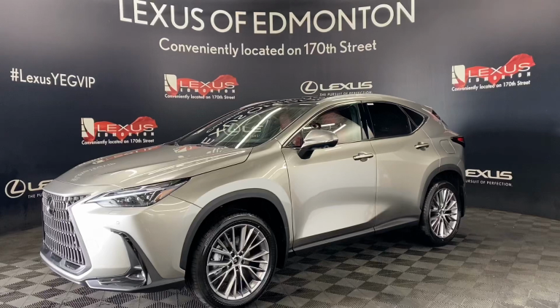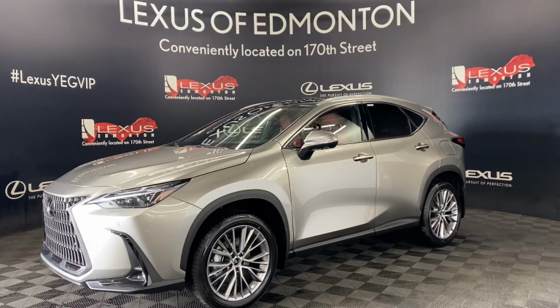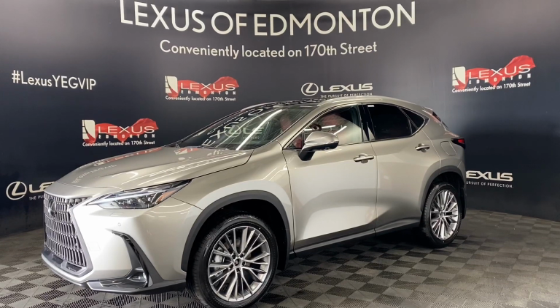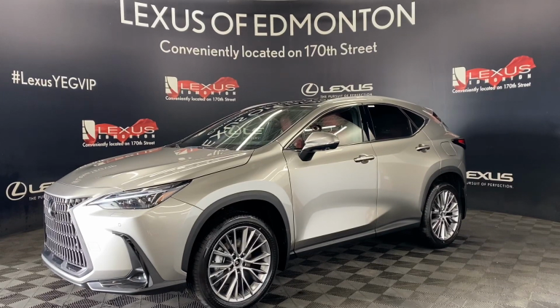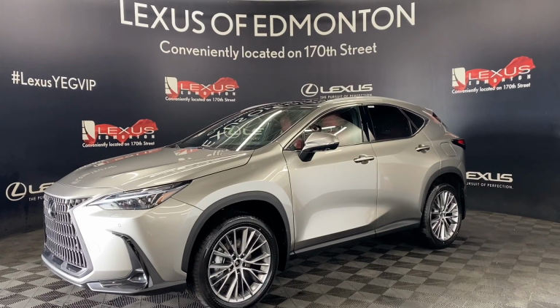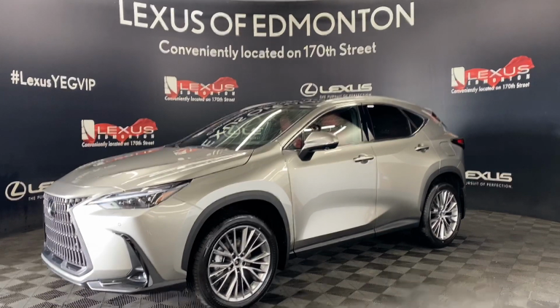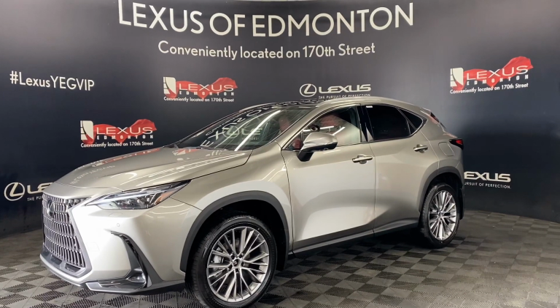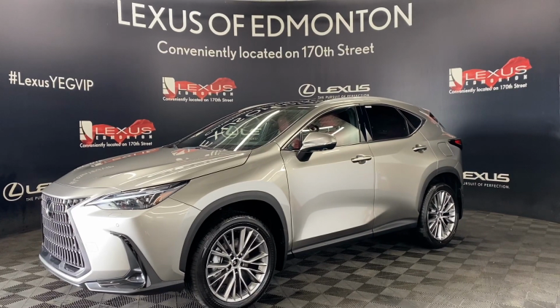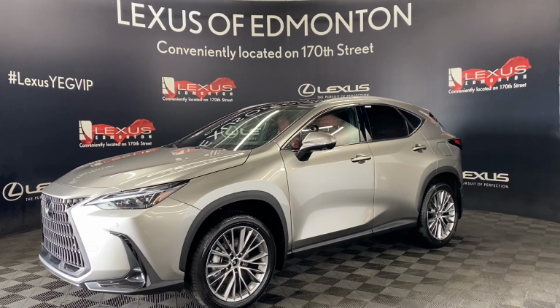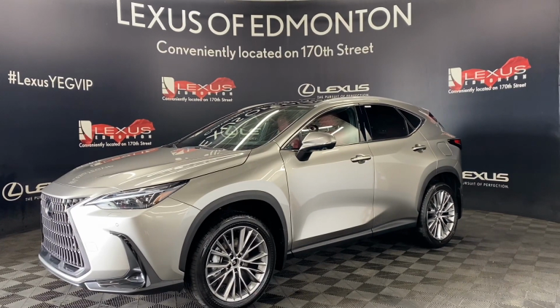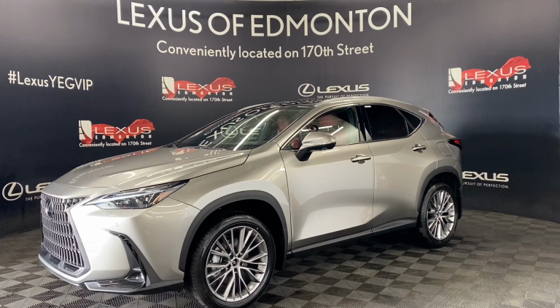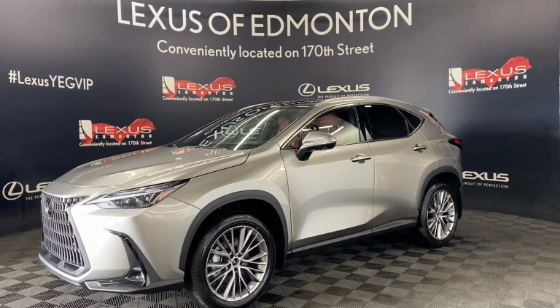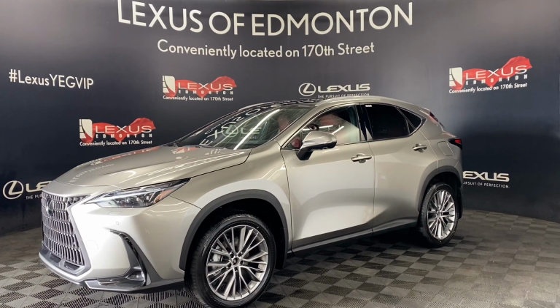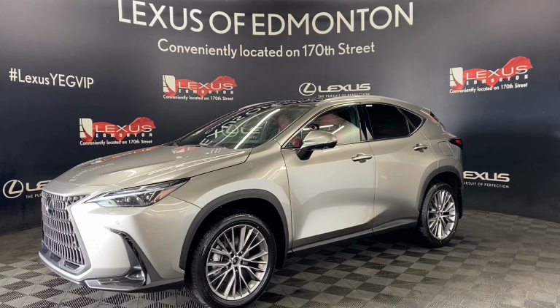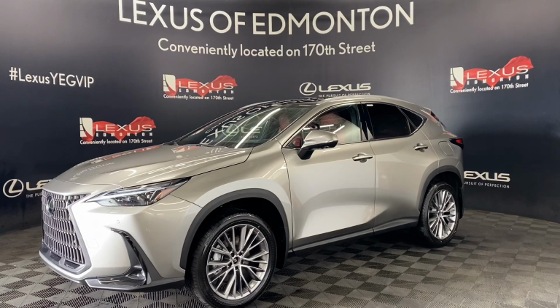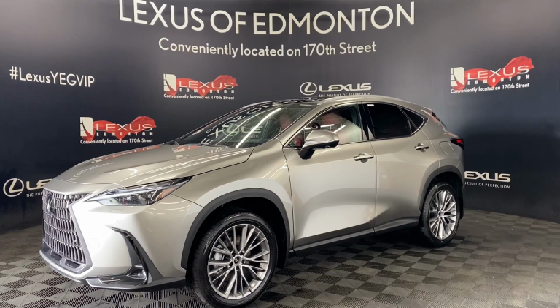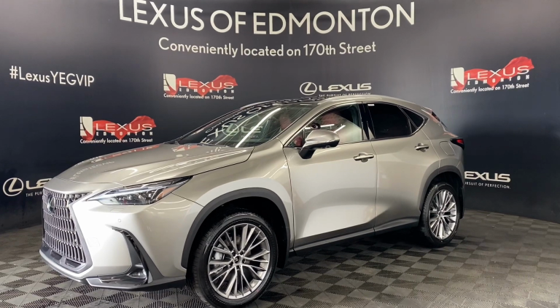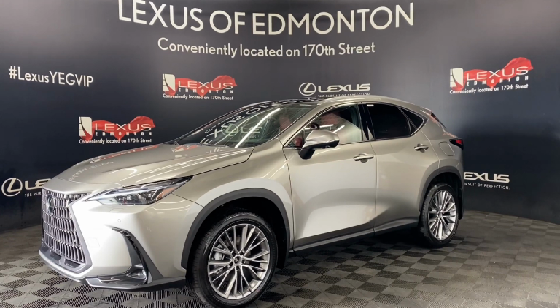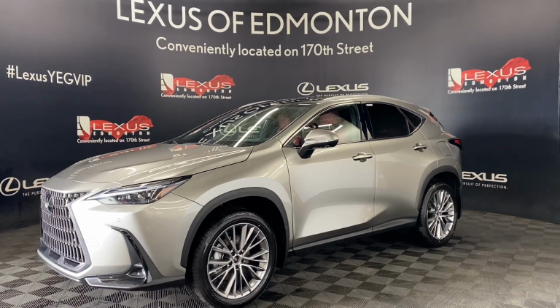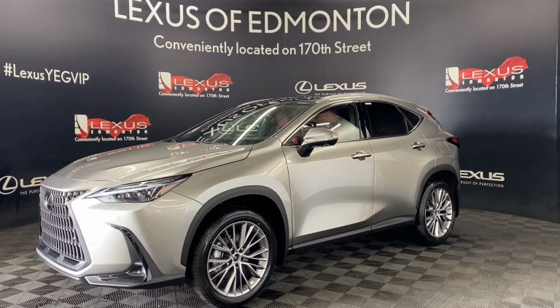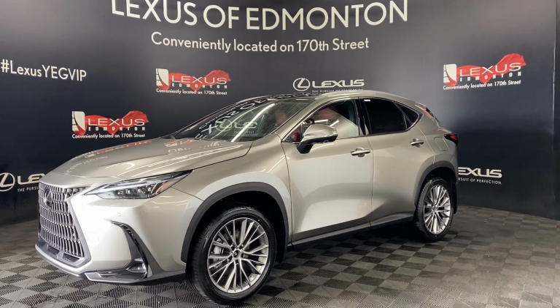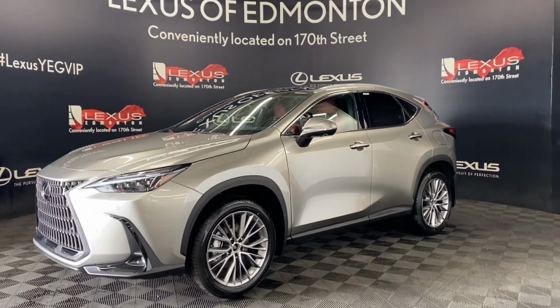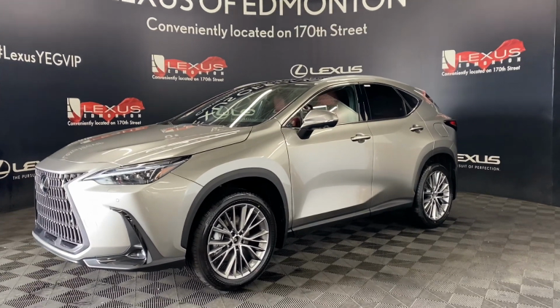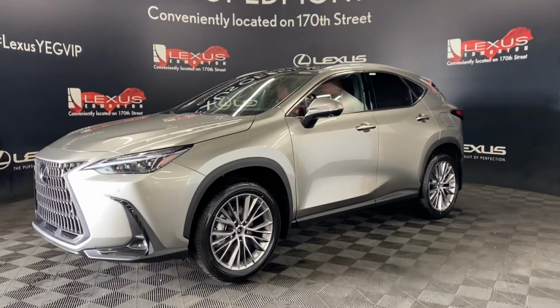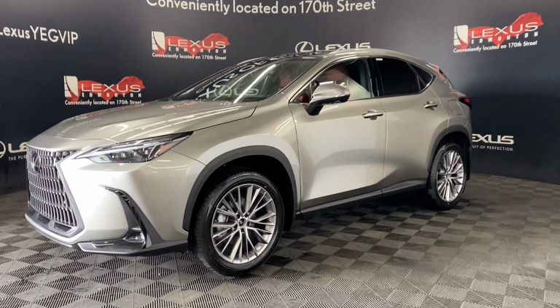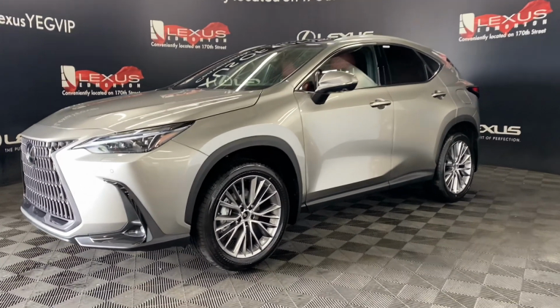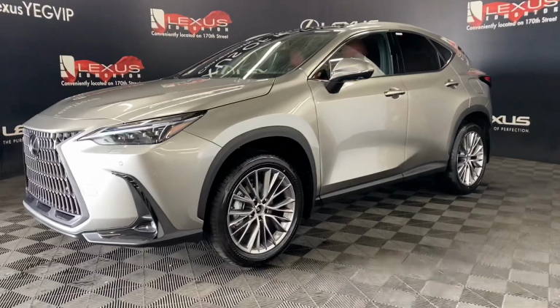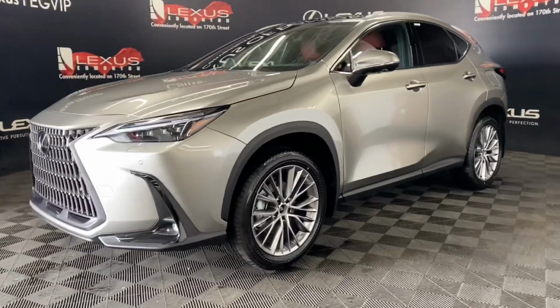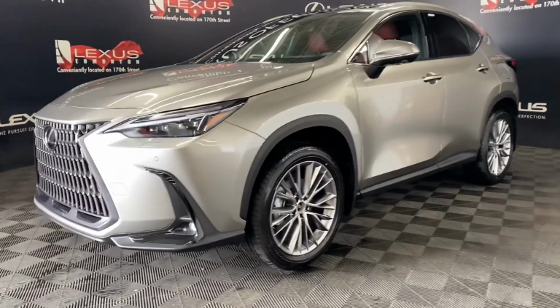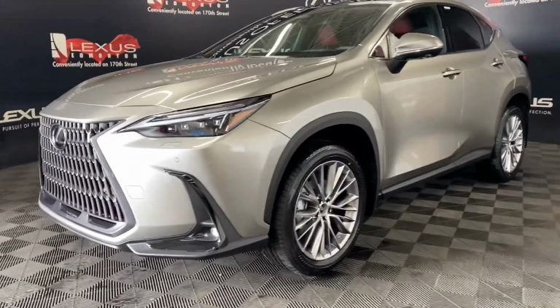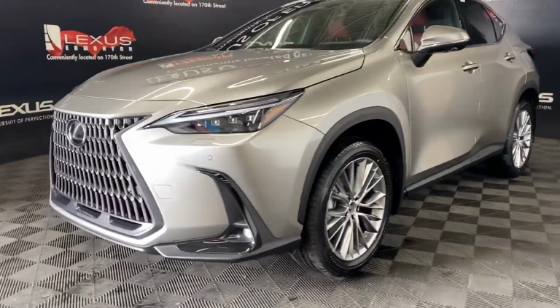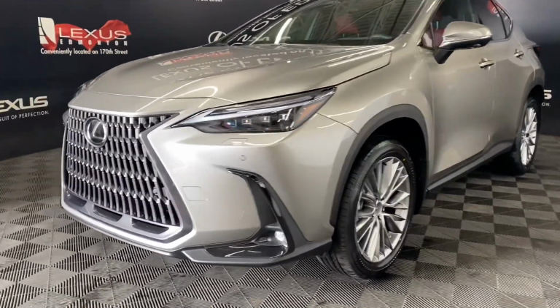Welcome to Lexus Femmington, located off 111th Ave and 170th Street. Today we are looking at a 2024 Lexus NX350 Ultra Luxury Package in the color Atomic Silver.